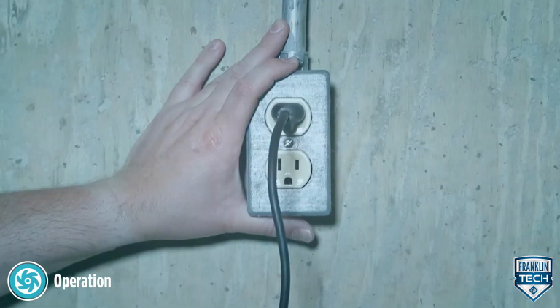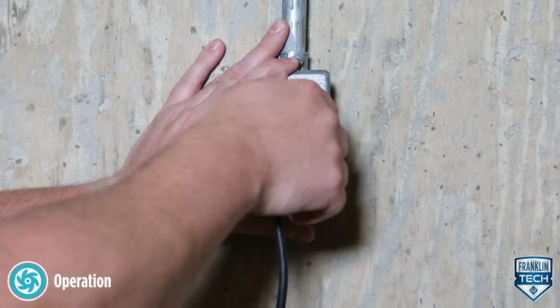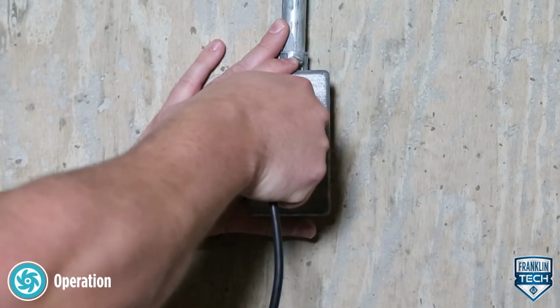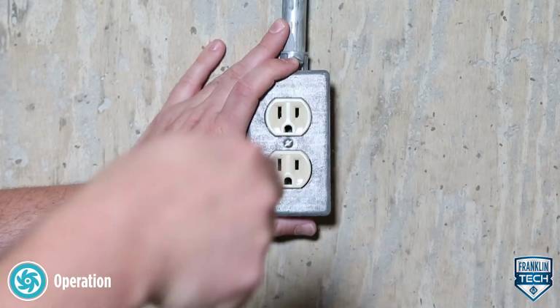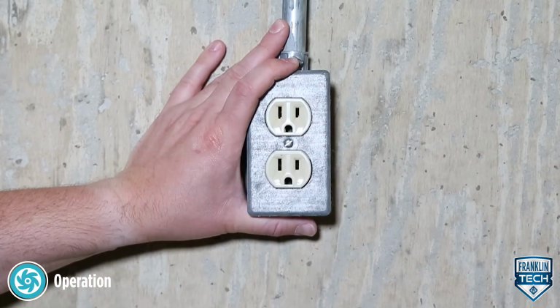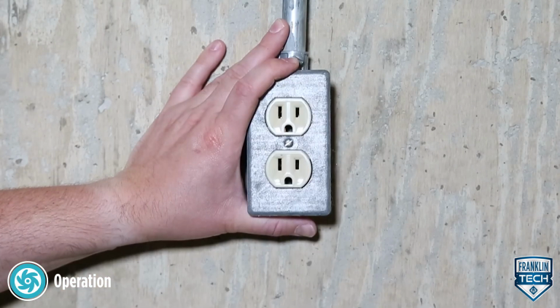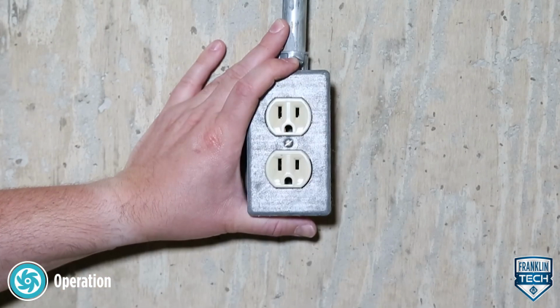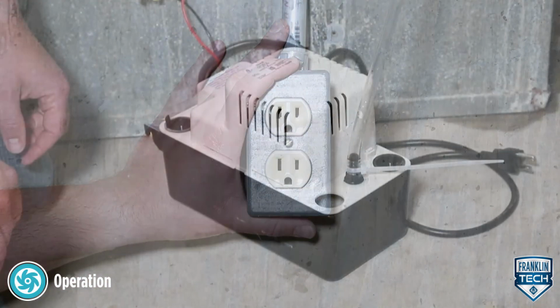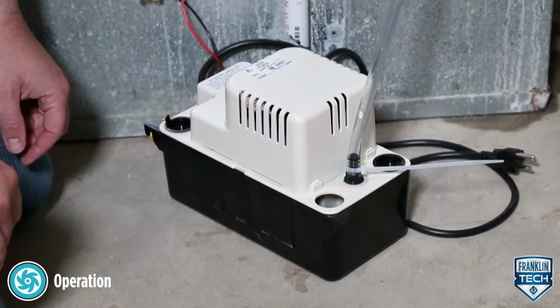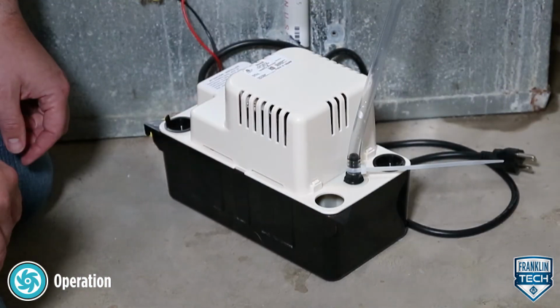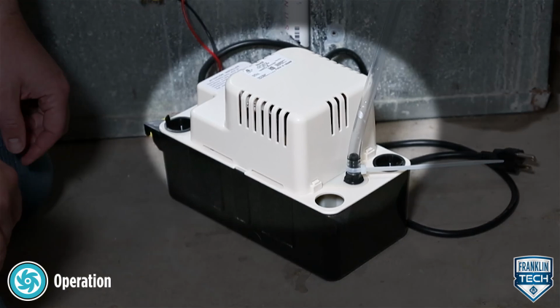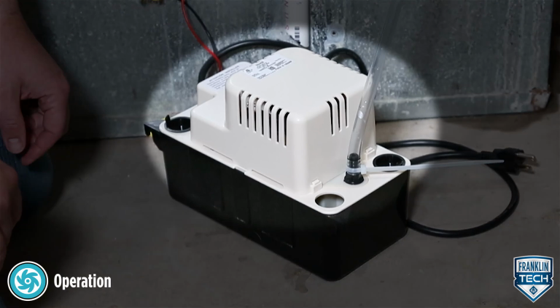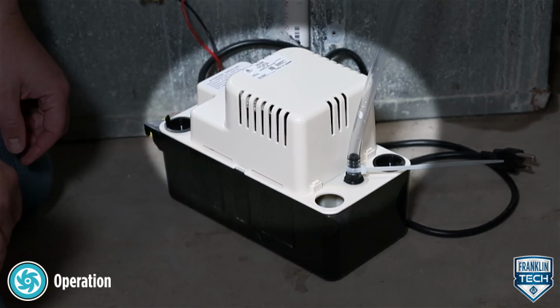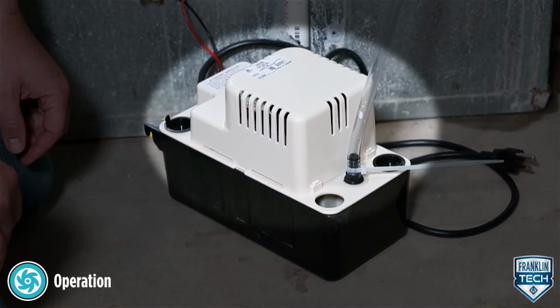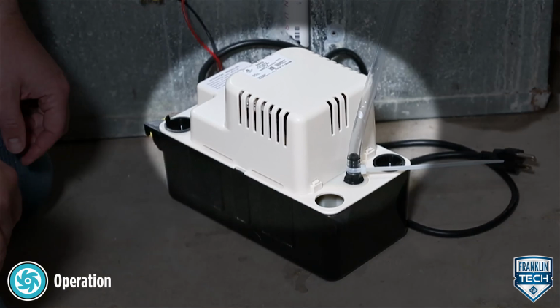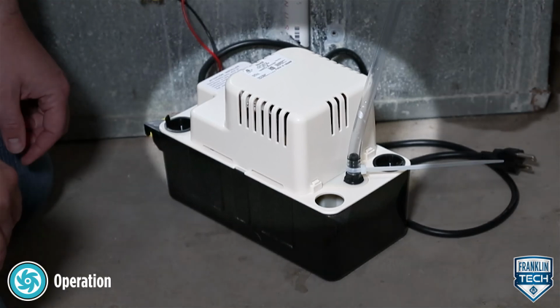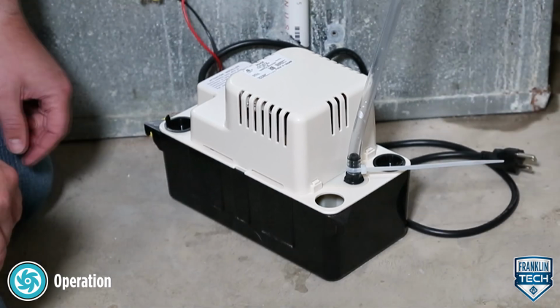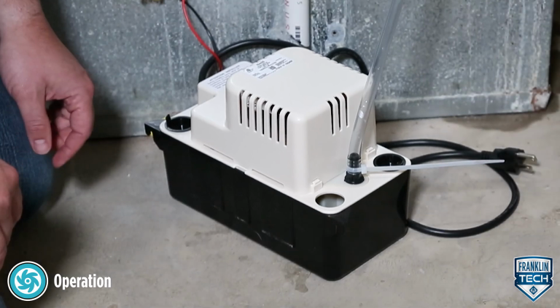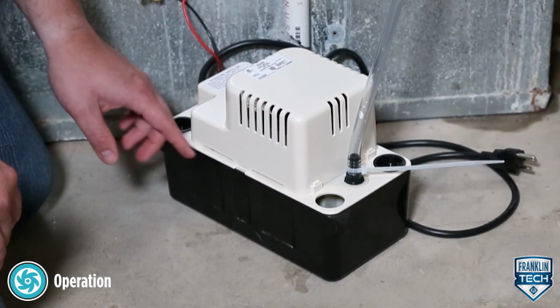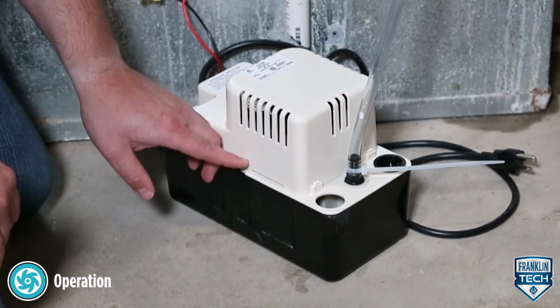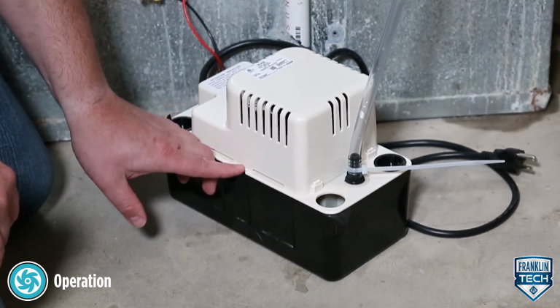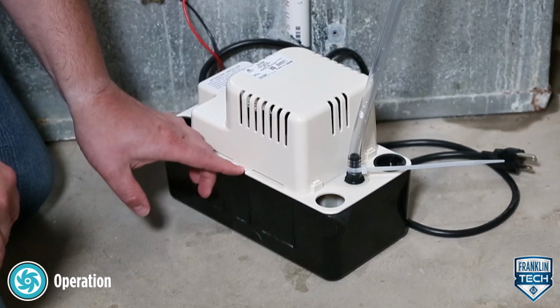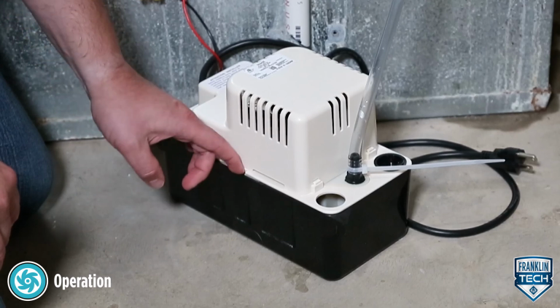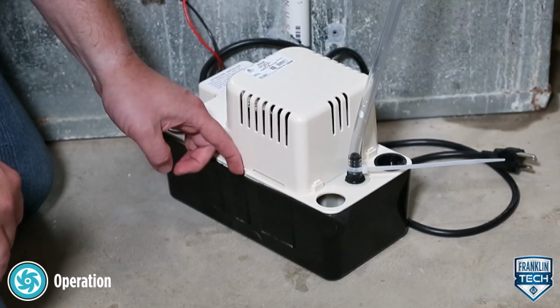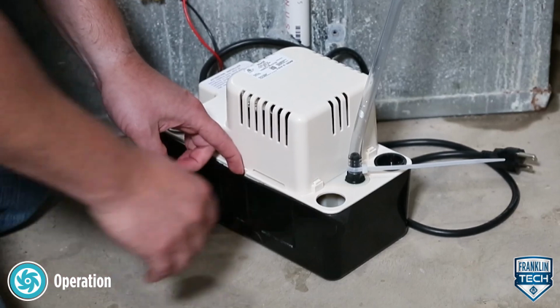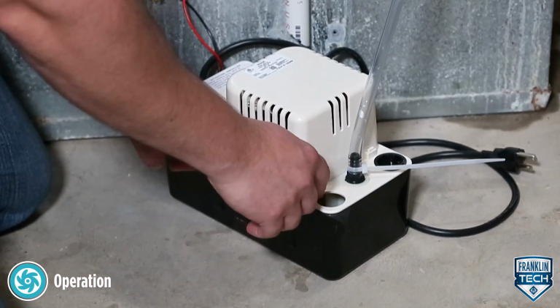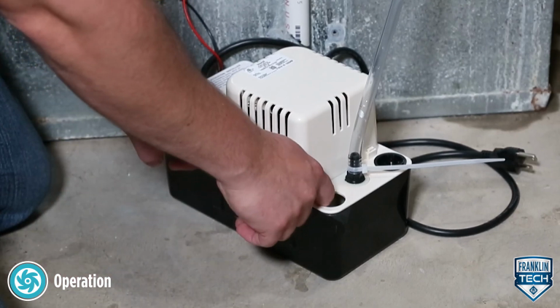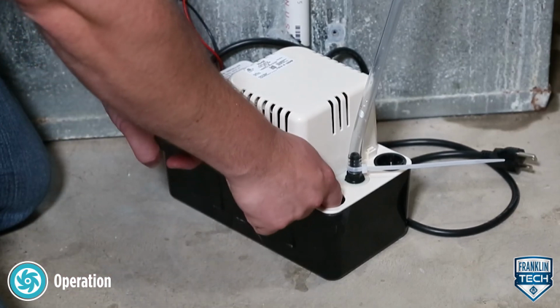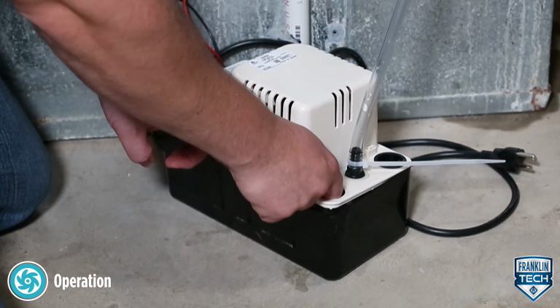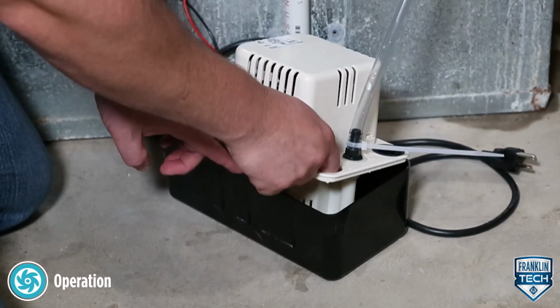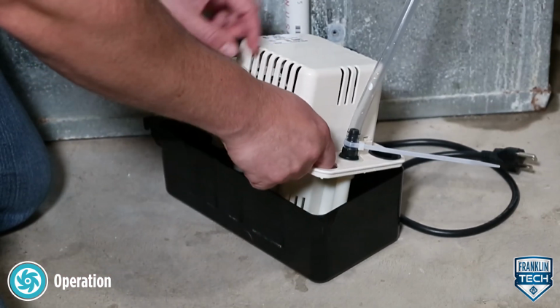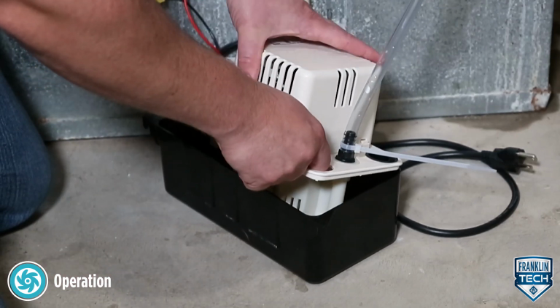First, disconnect the pump from the power source. Second, remove the tank cover assembly from the tank. The cover snaps on to the reservoir. Pull out on the slot on the long side of the top. Place a finger in one of the large corner holes and carefully lift off the cover.